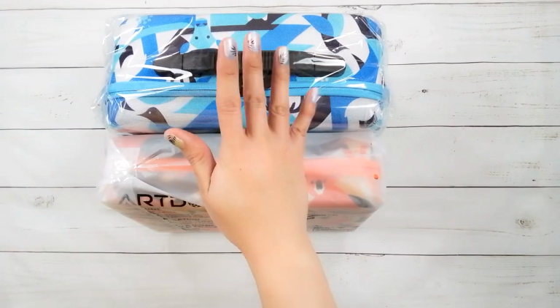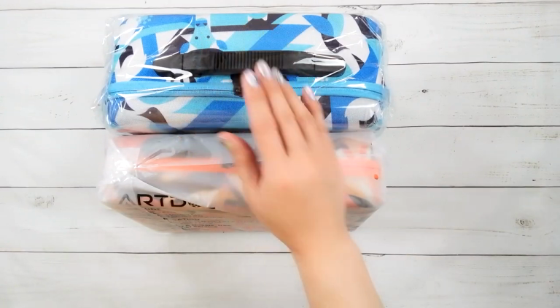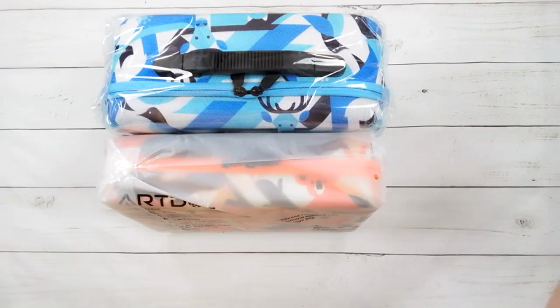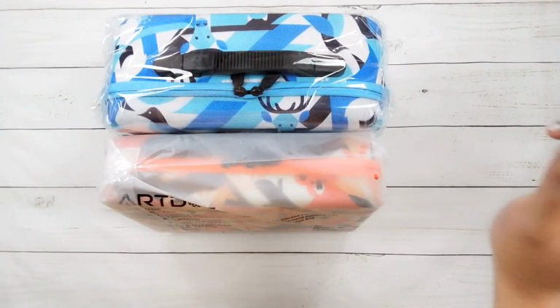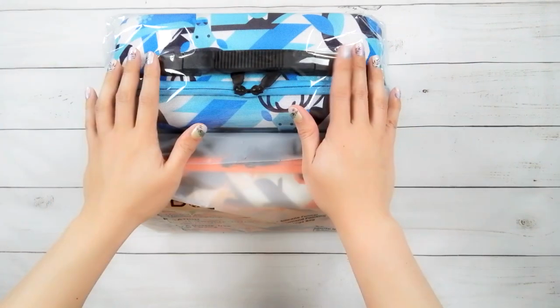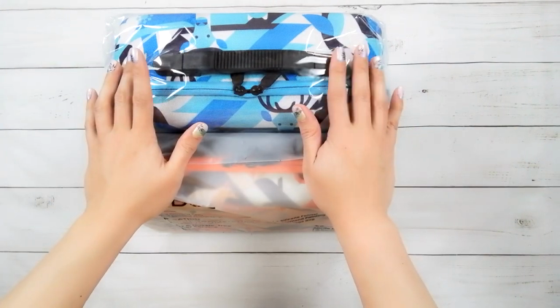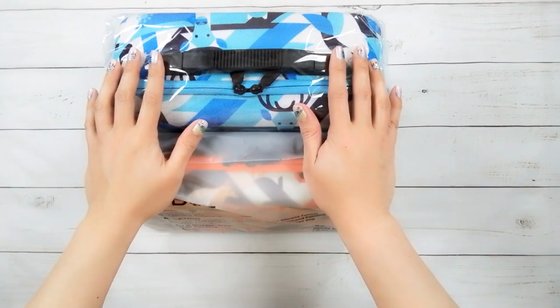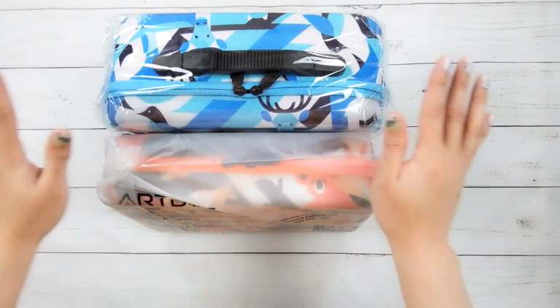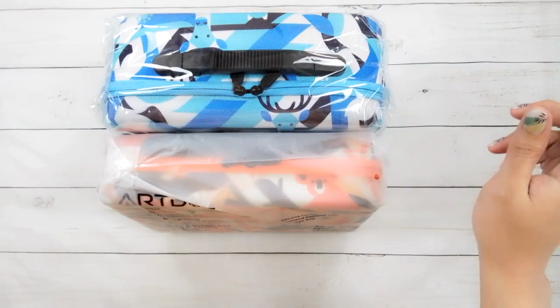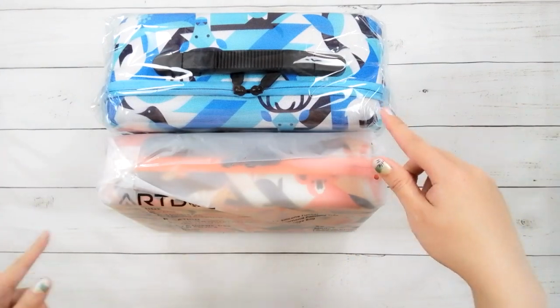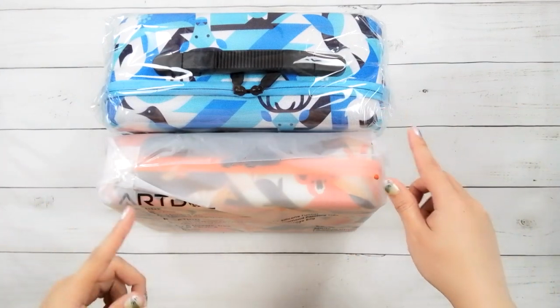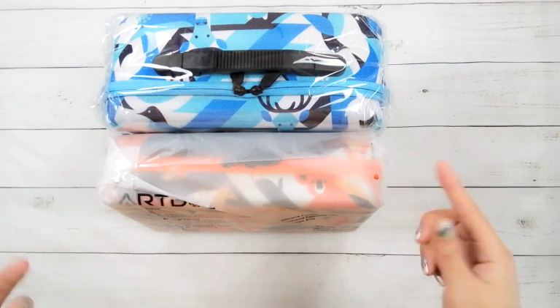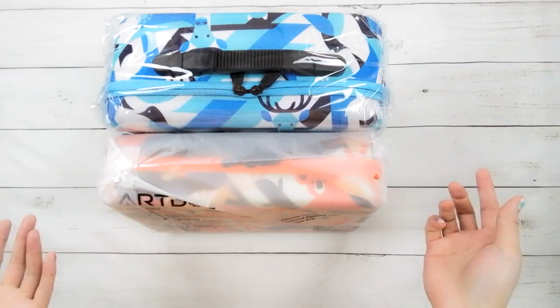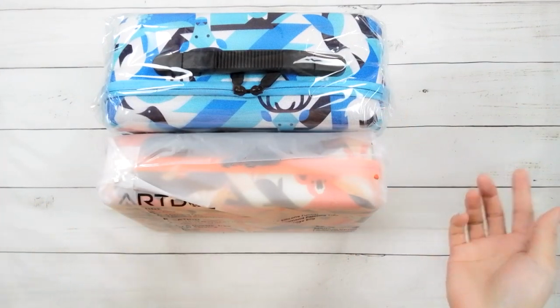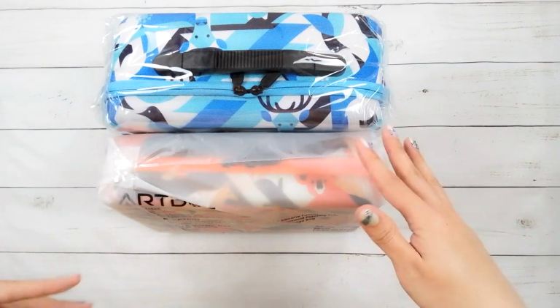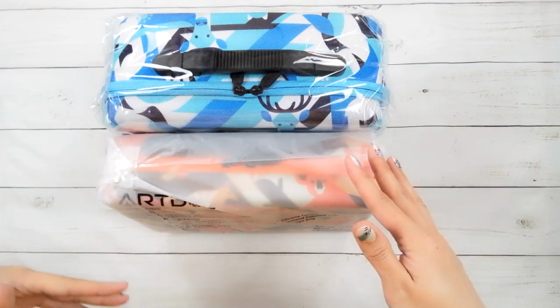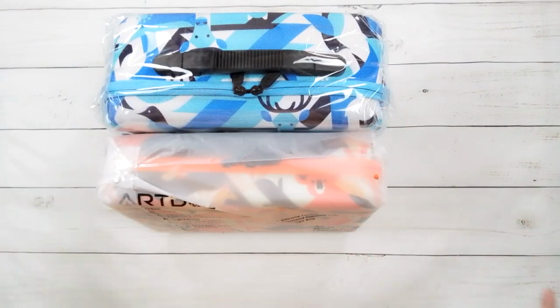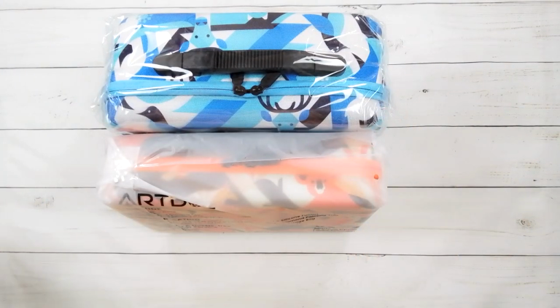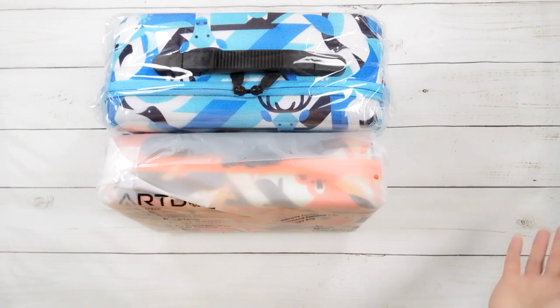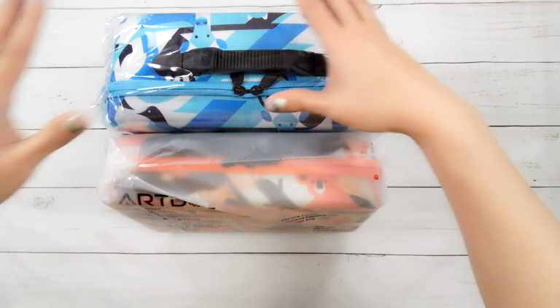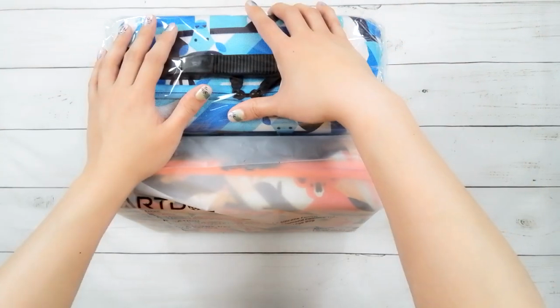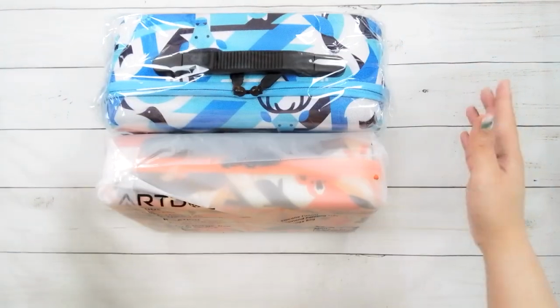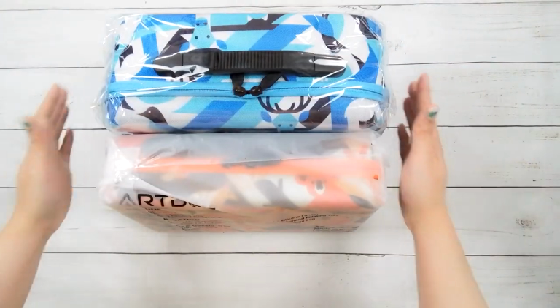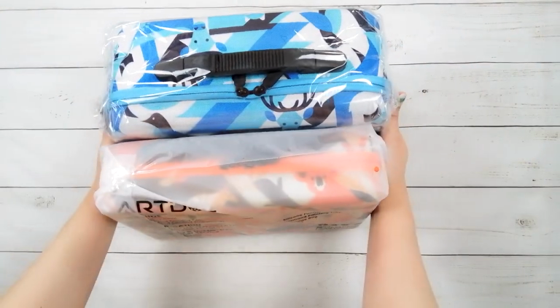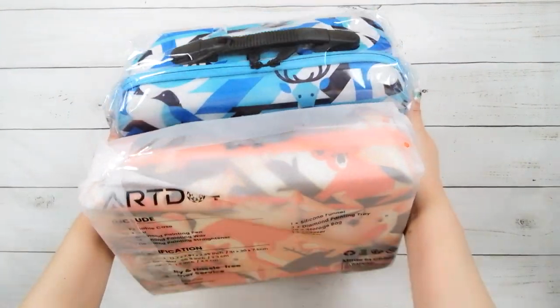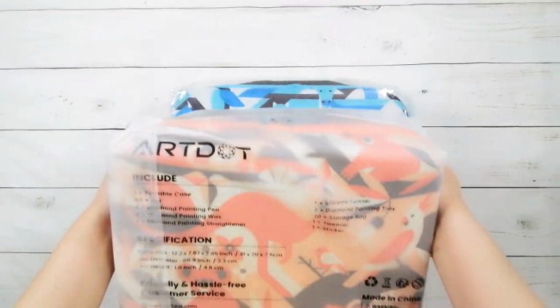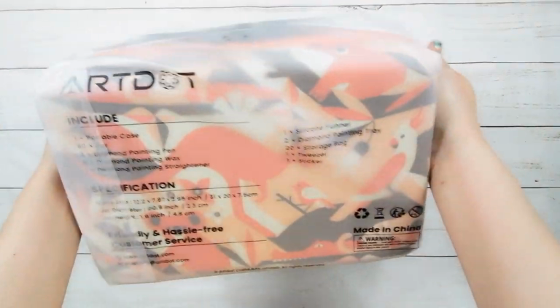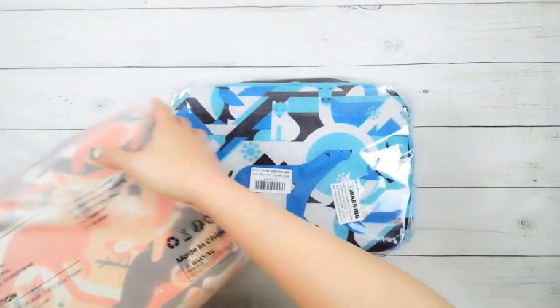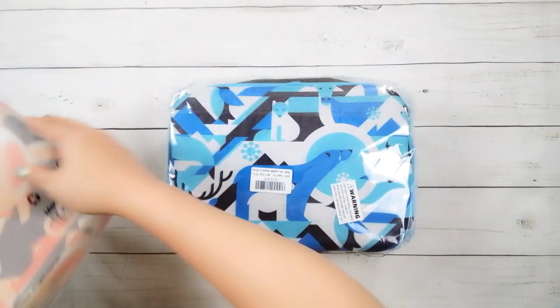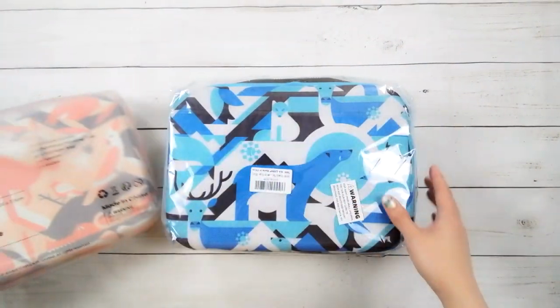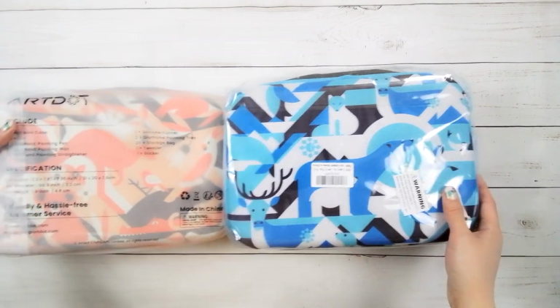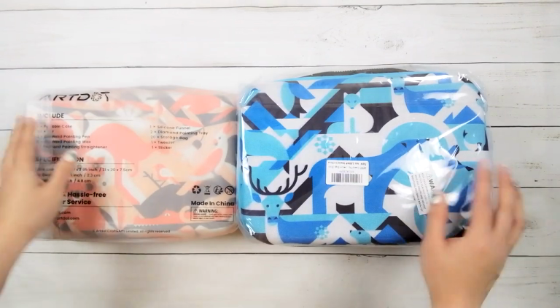Hello, welcome to another video. Today we're going to be doing an unboxing. This unboxing is from Art Dot — they did send me these items, so thank you to Art Dot.